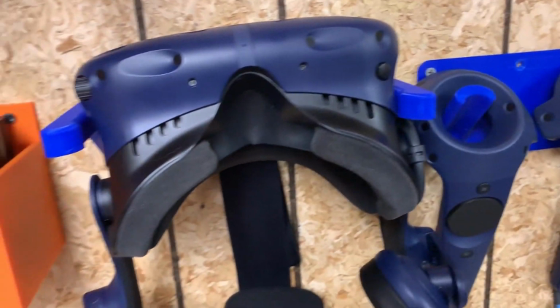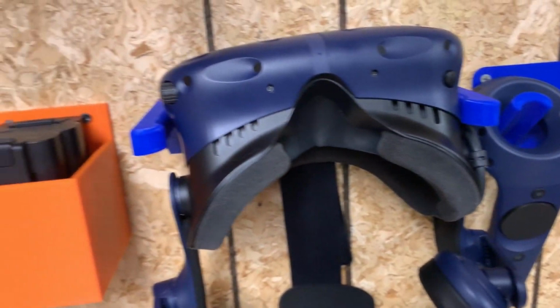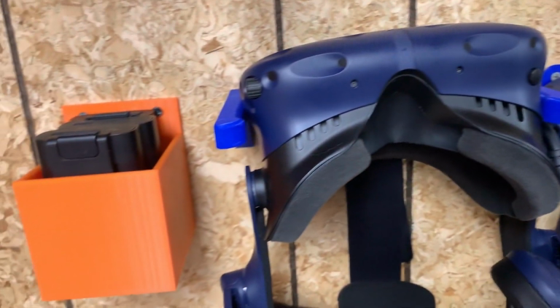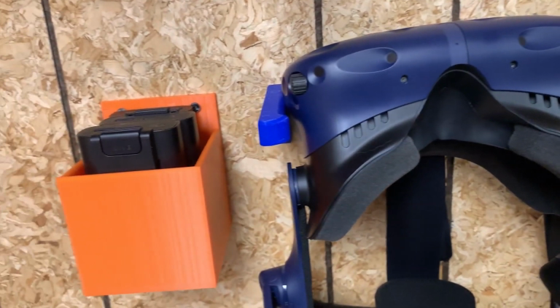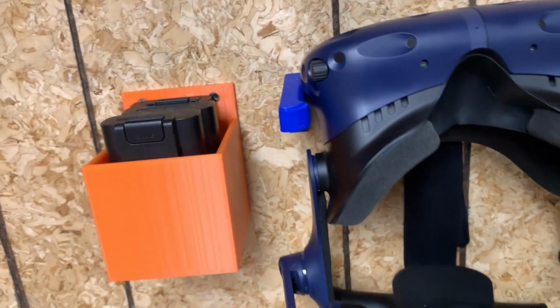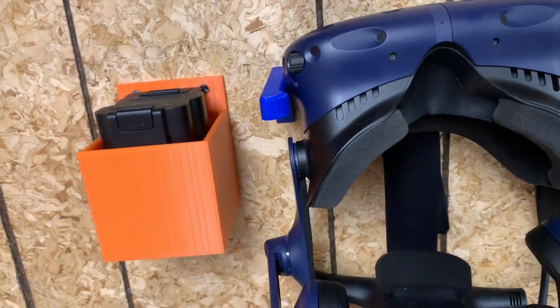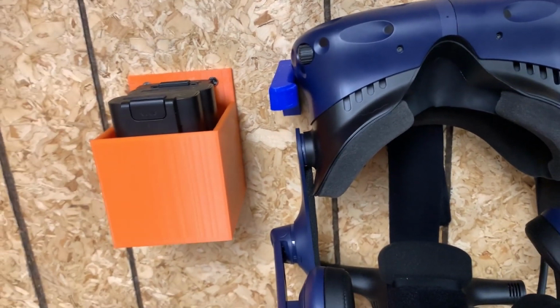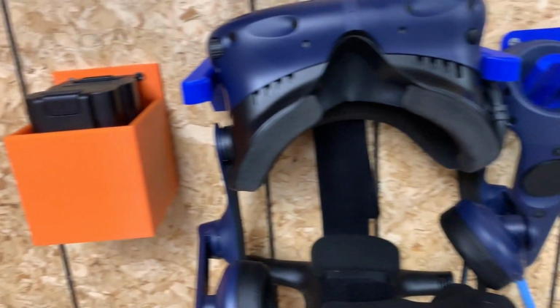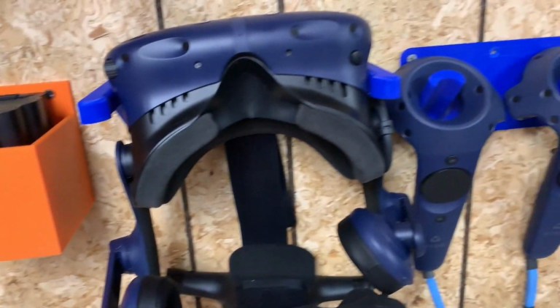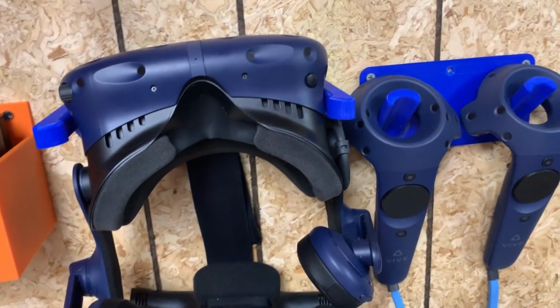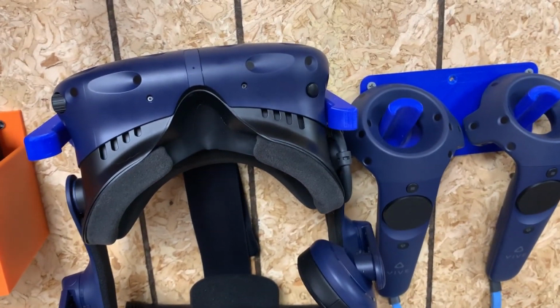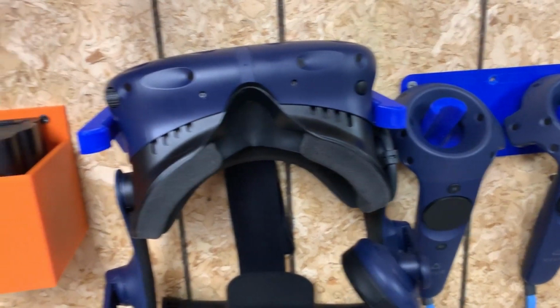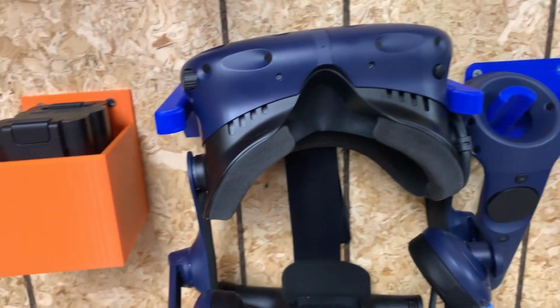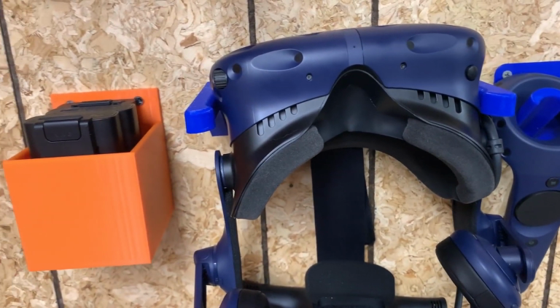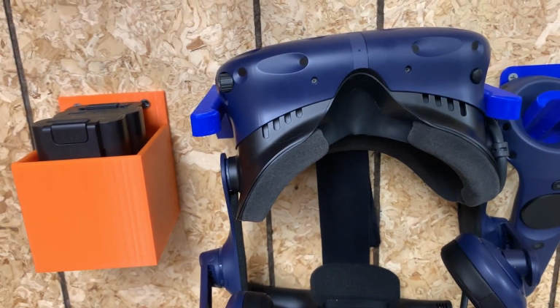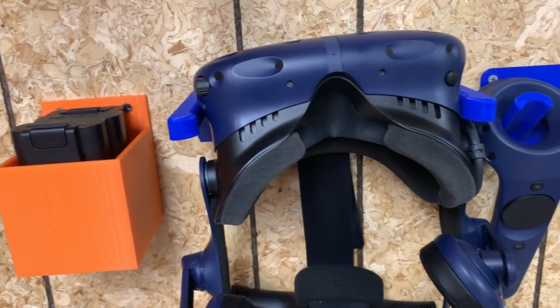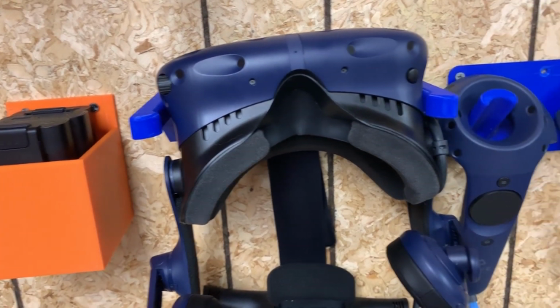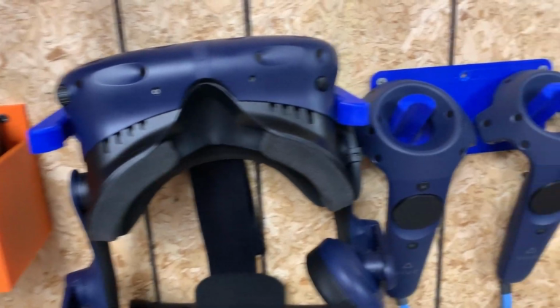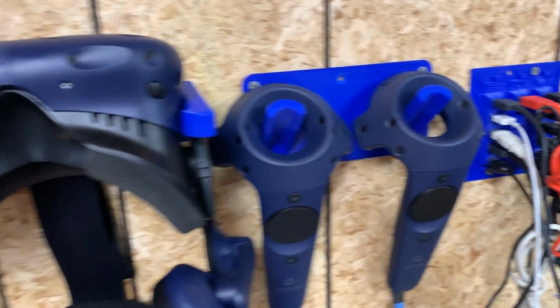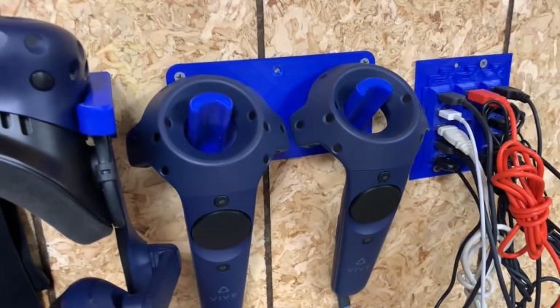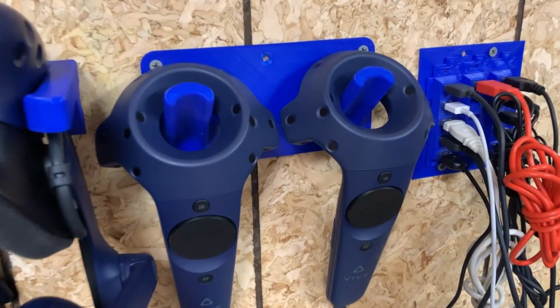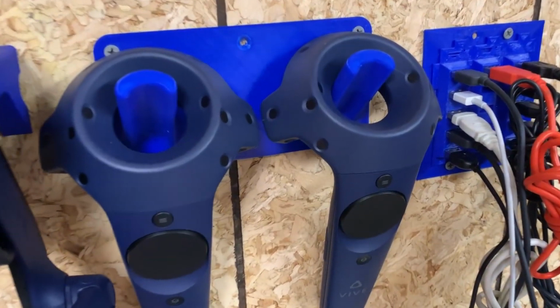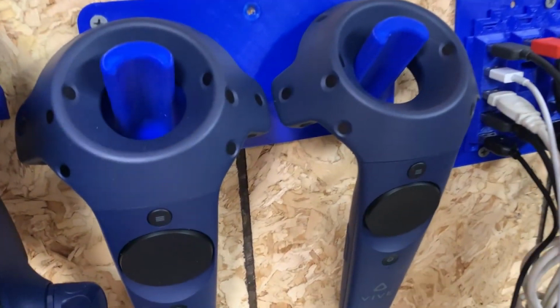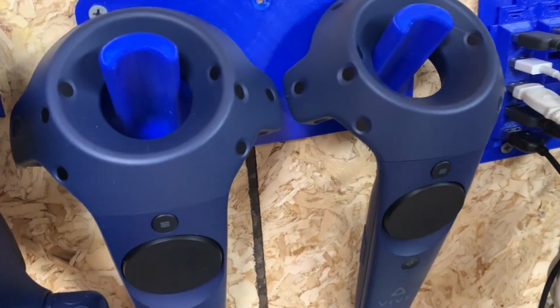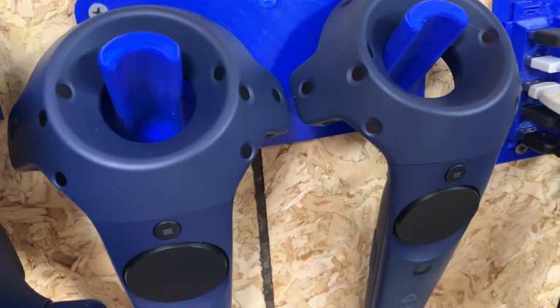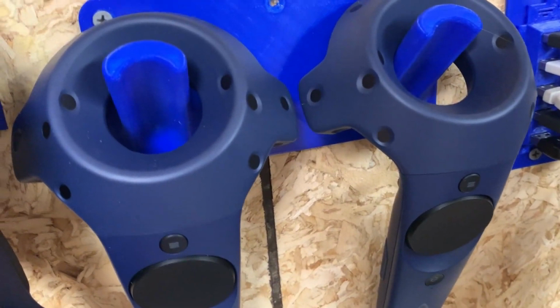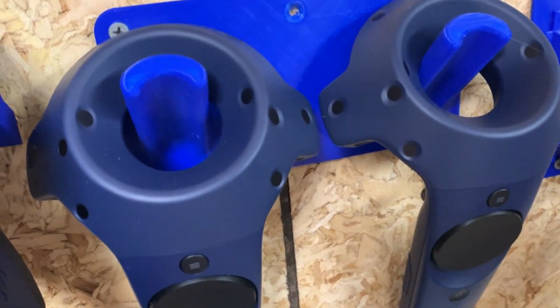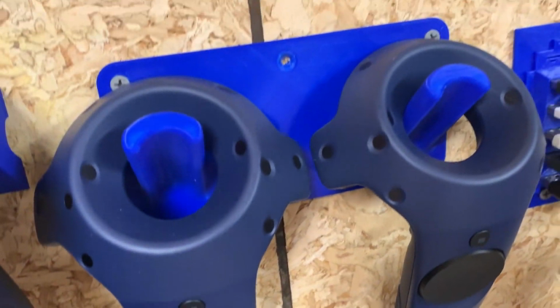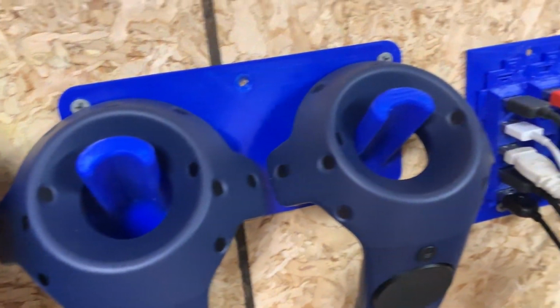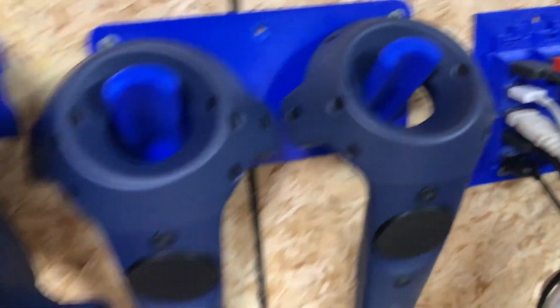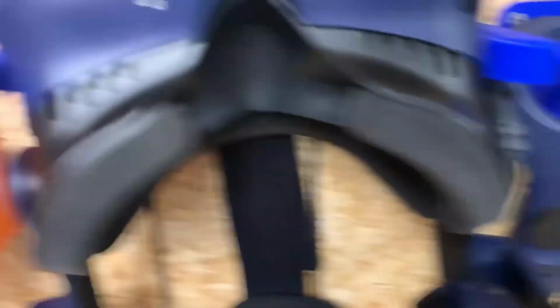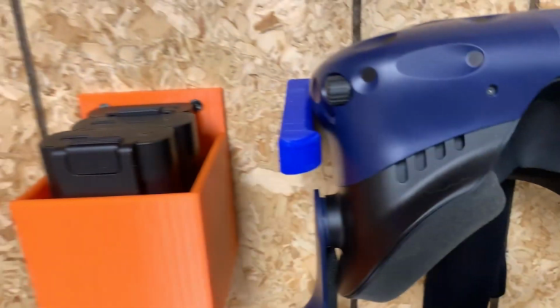If you guys like entertainment and virtual reality, you can print out these virtual reality headset holders, with different mounts for different parts of it.